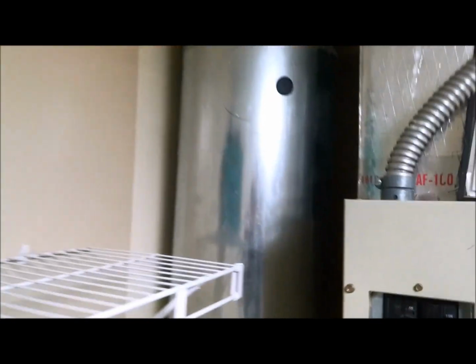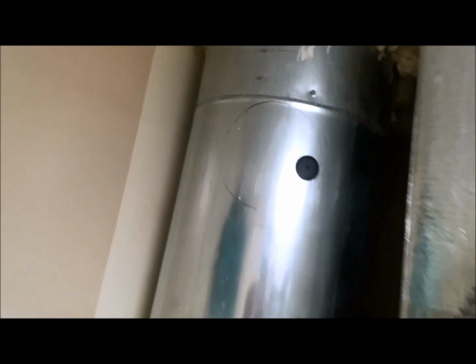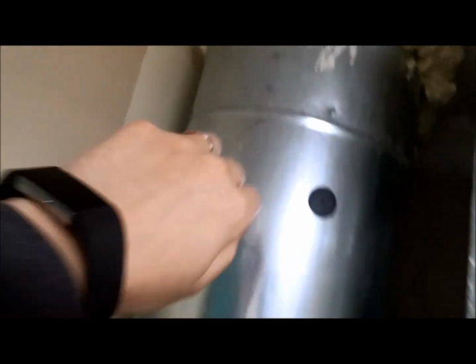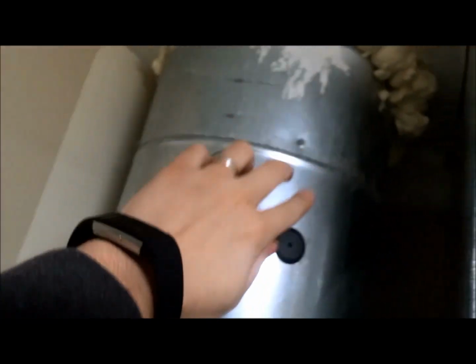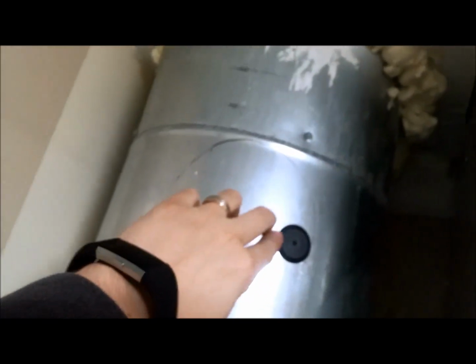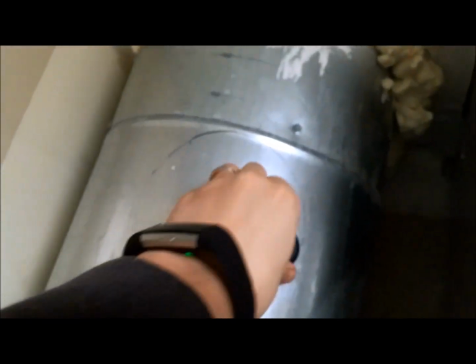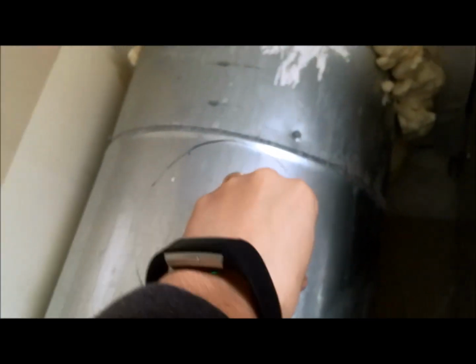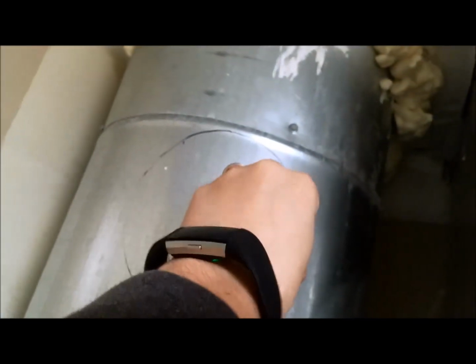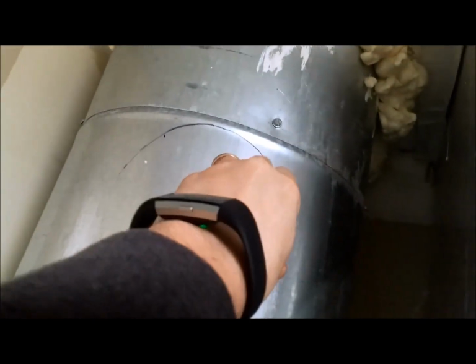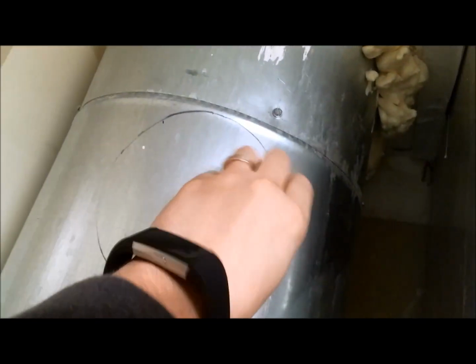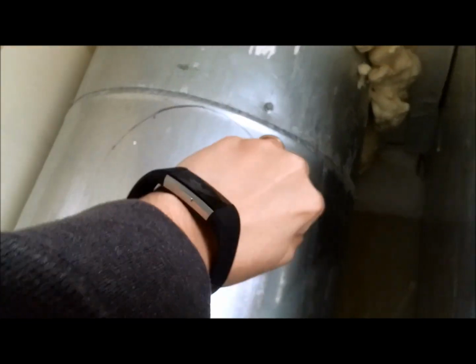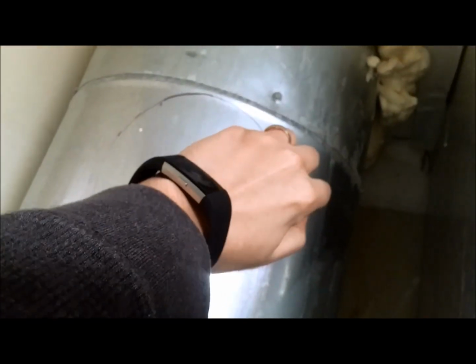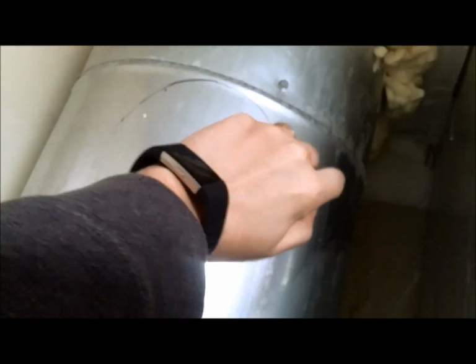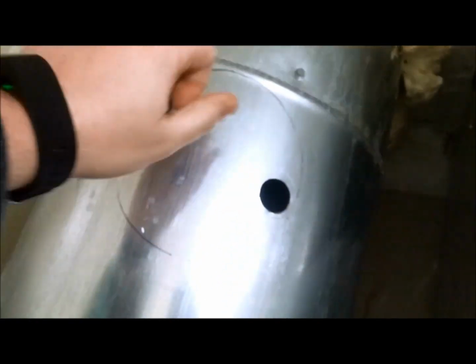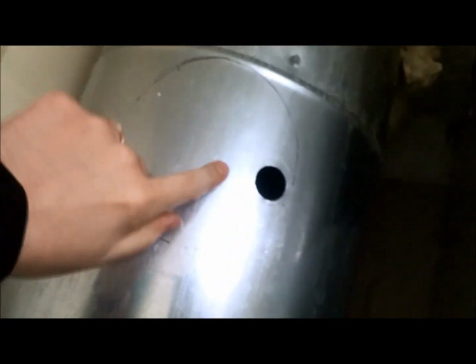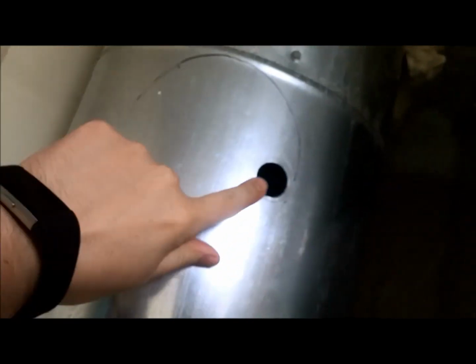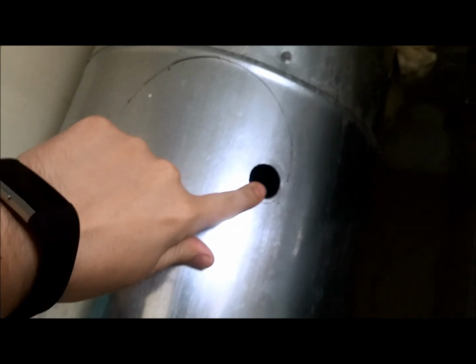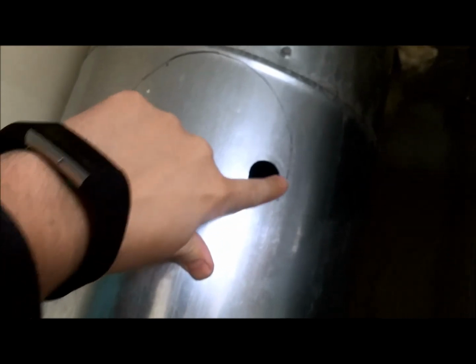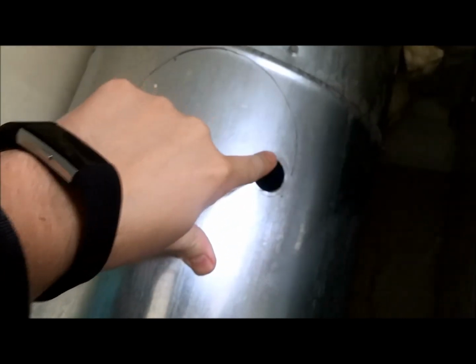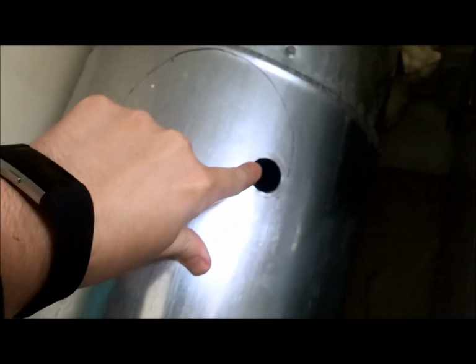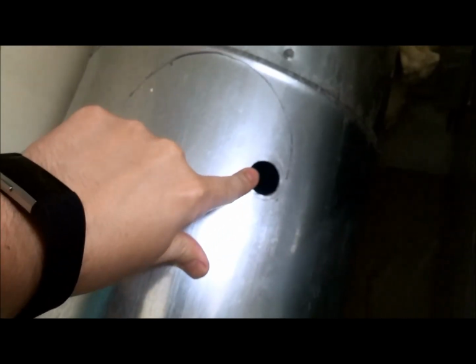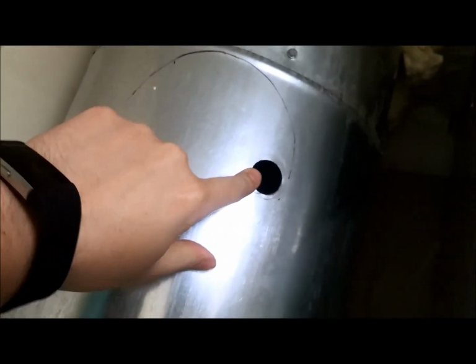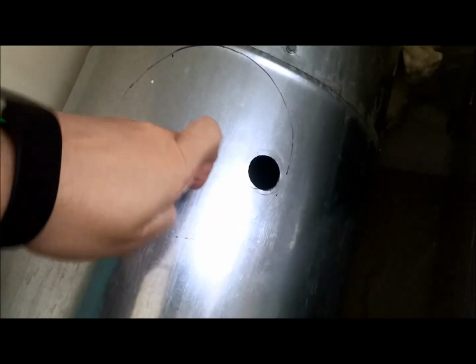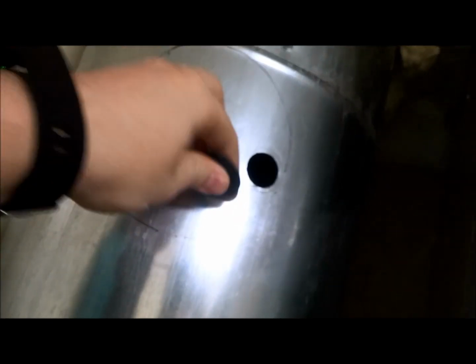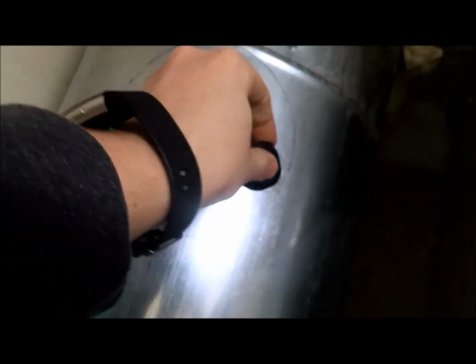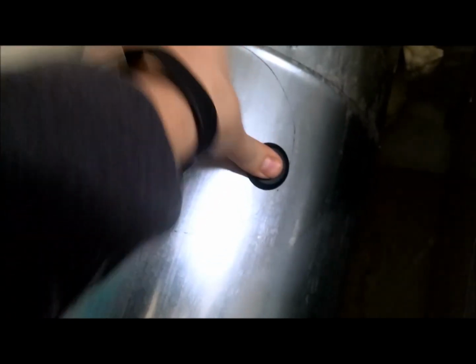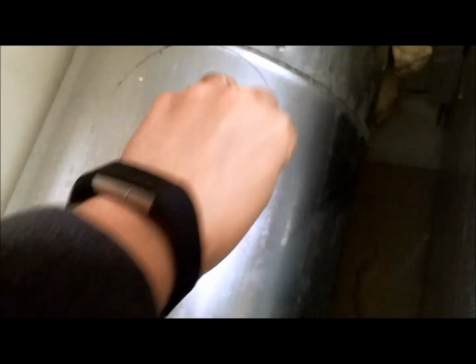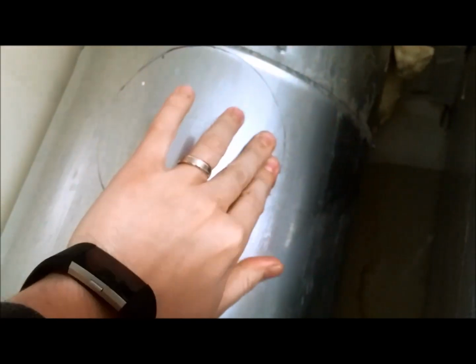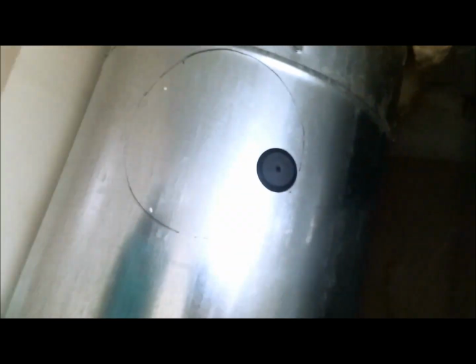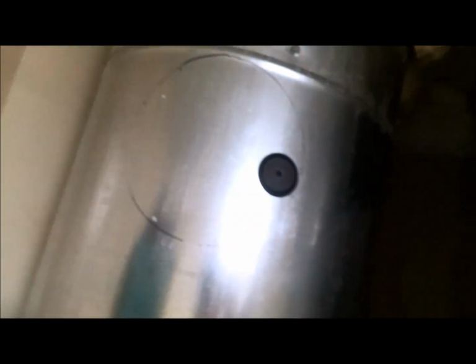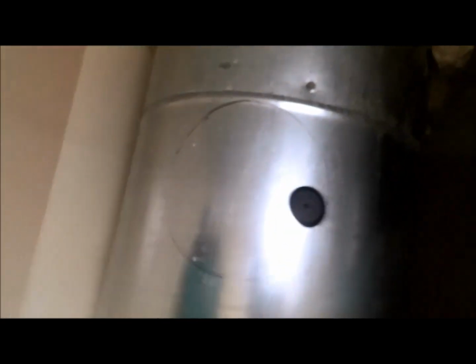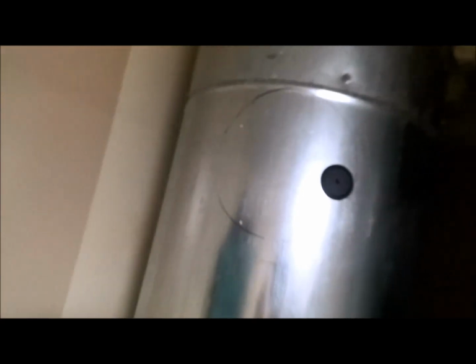I pulled this off and it looks like the previous owners had a humidifier installed as well, because this looks like the little spot where your sensor would go. But since I'm going to be using the Nest, I don't really need that.